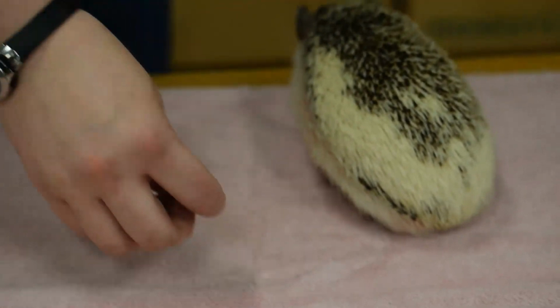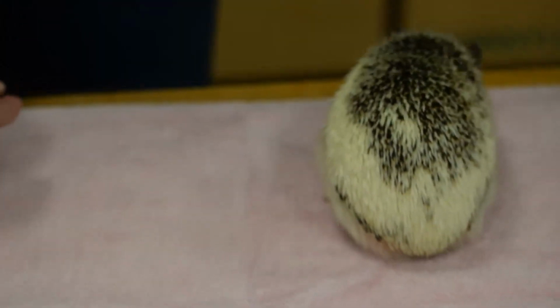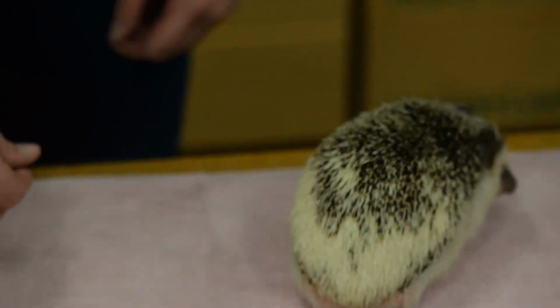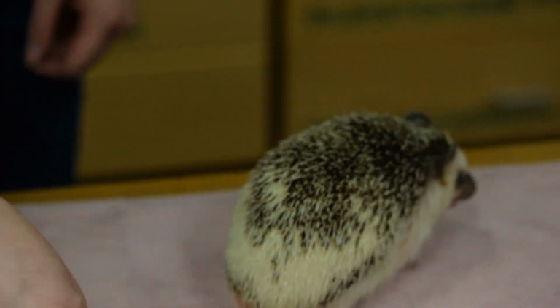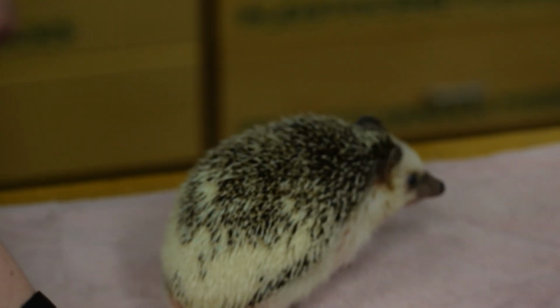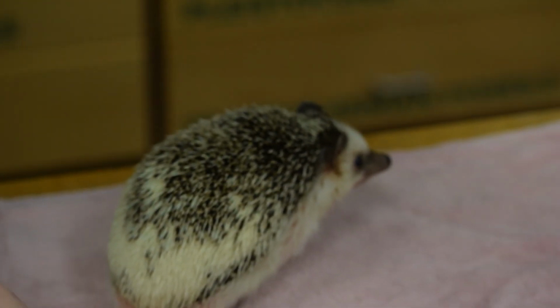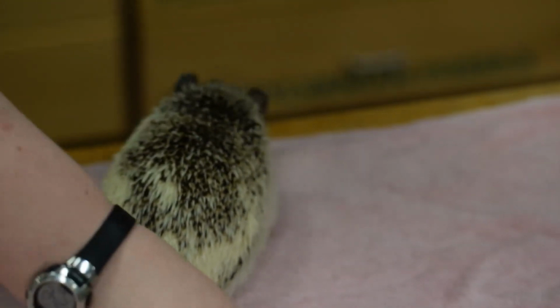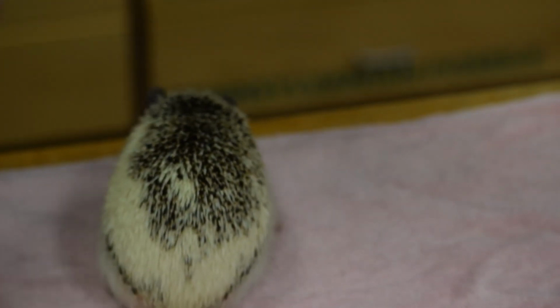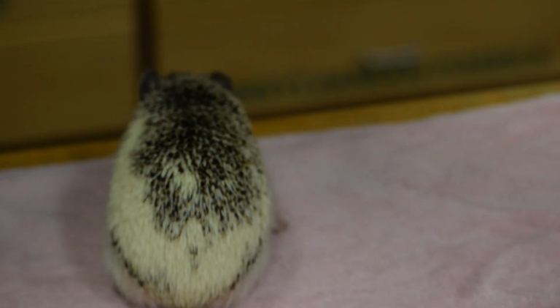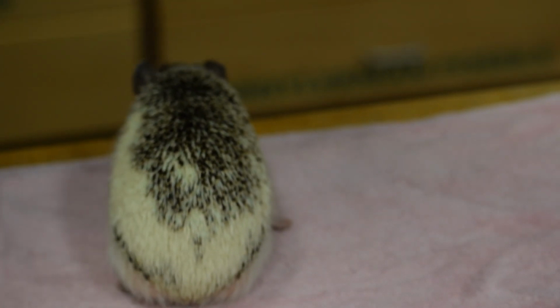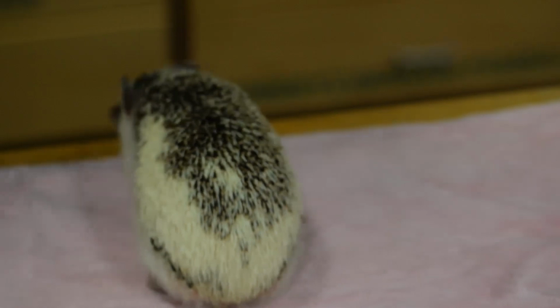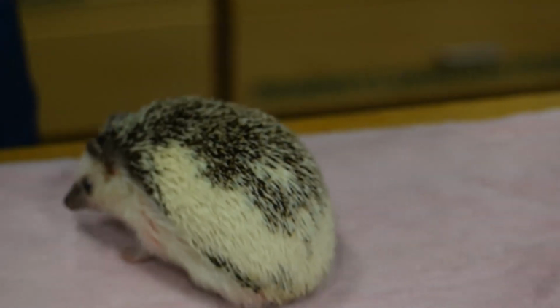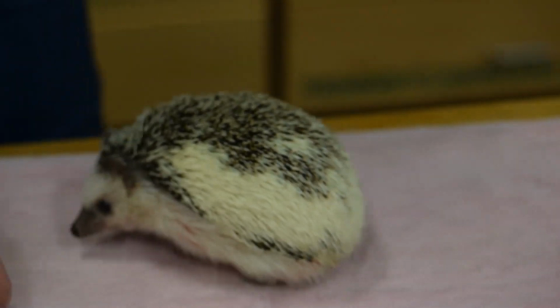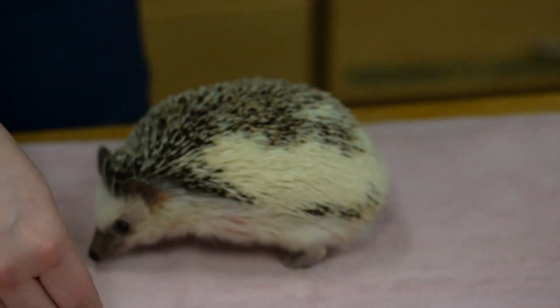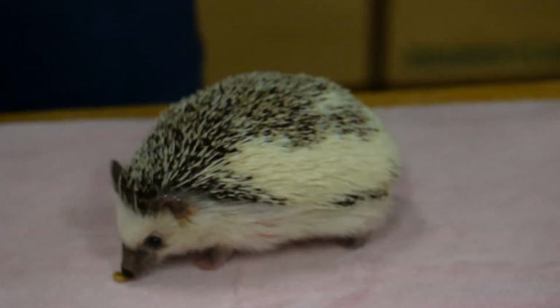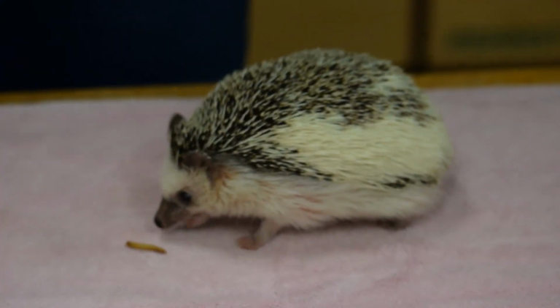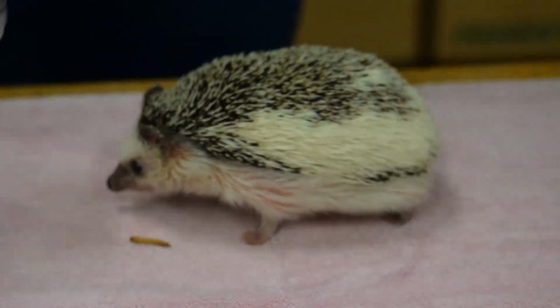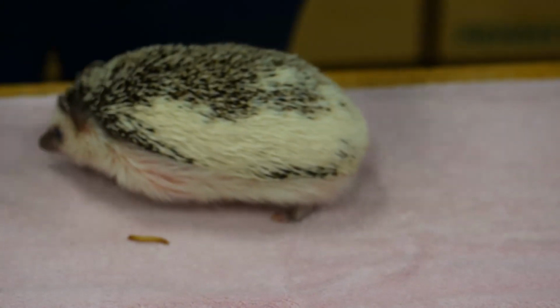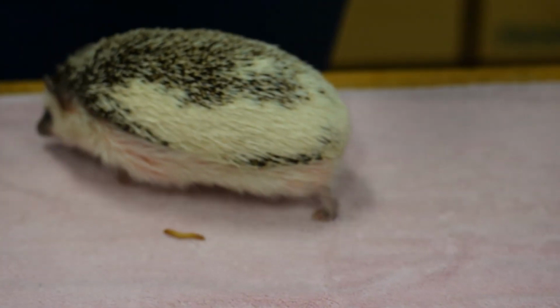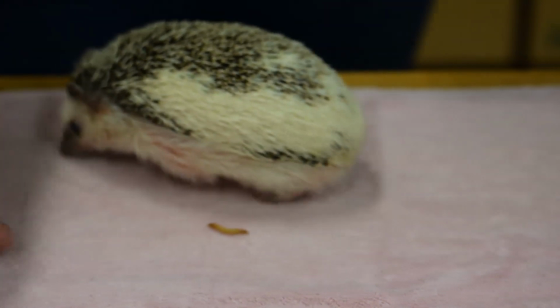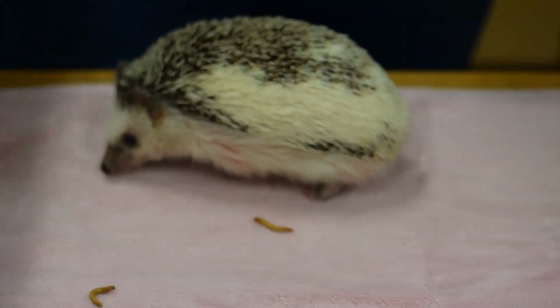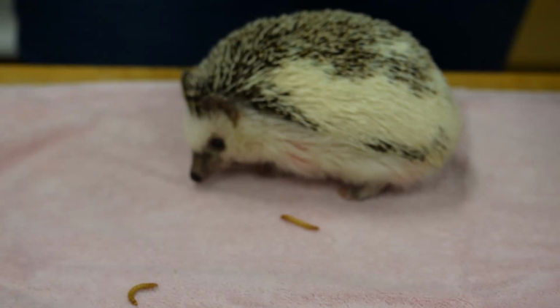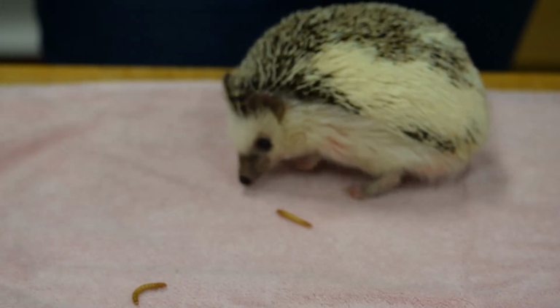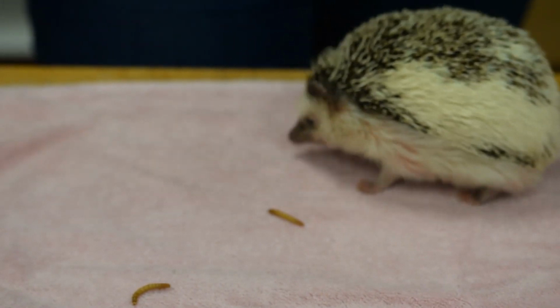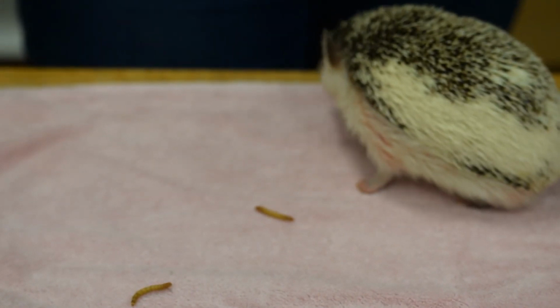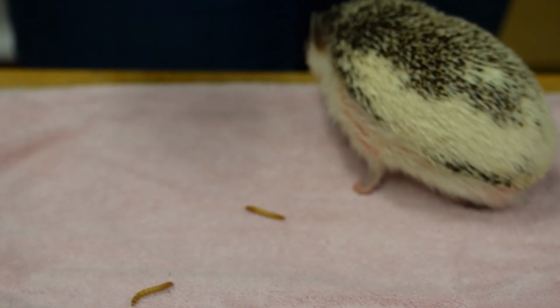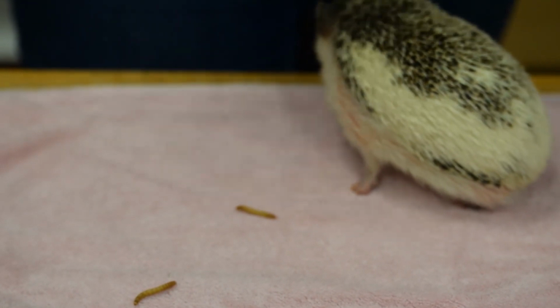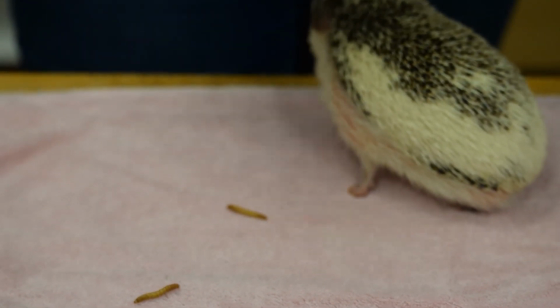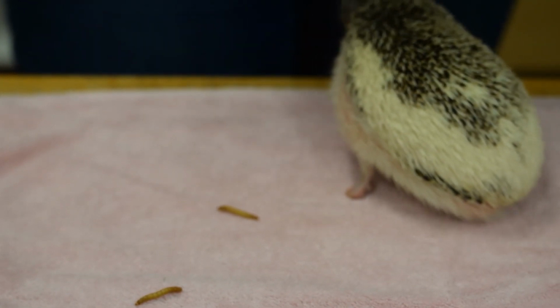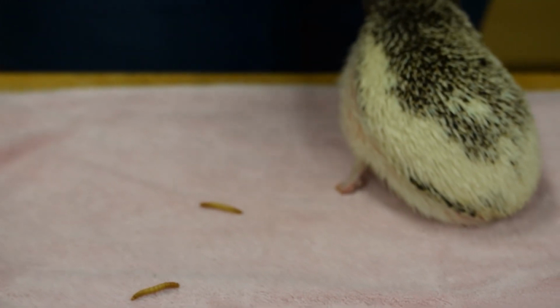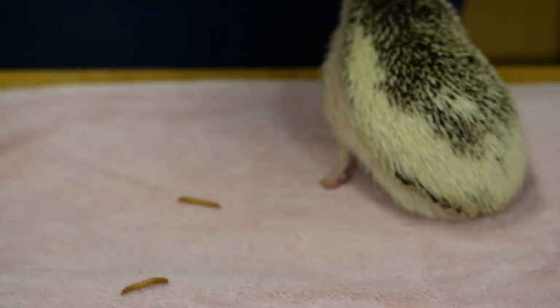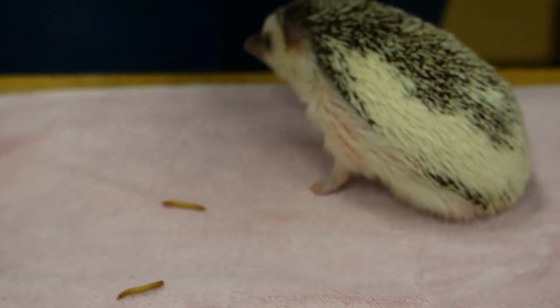He is one of the friendliest hedgehogs I've ever met. He doesn't really get too scared of us because we've handled him and he's very used to people since he's lived with us since he was just a little baby. You might notice he's got a very long nose — that little nose is always moving around, sniffing around for bugs.